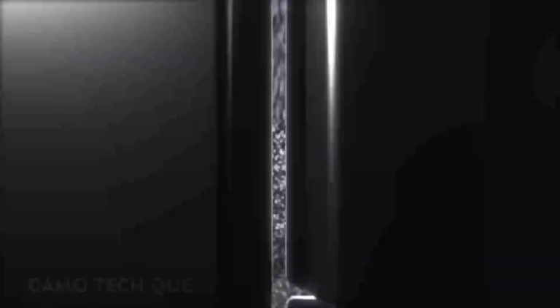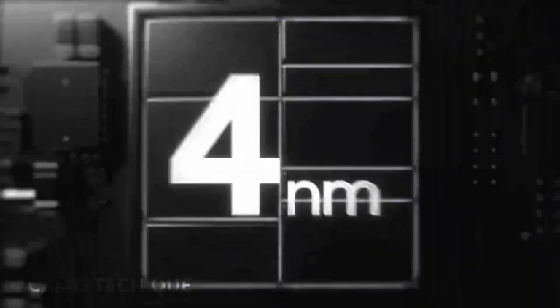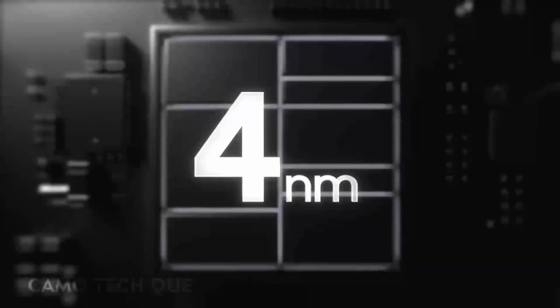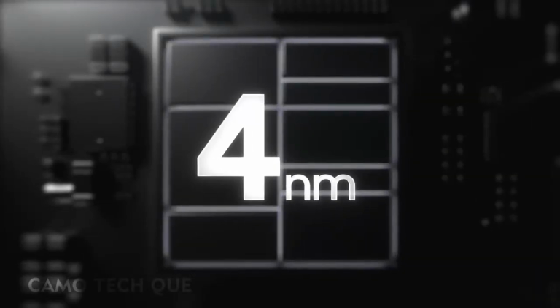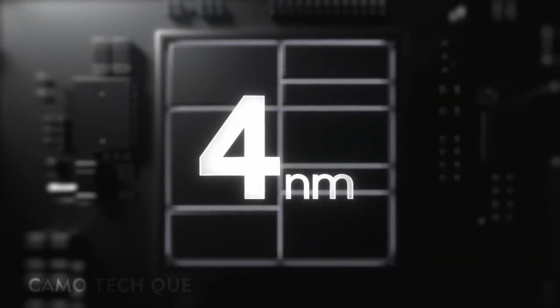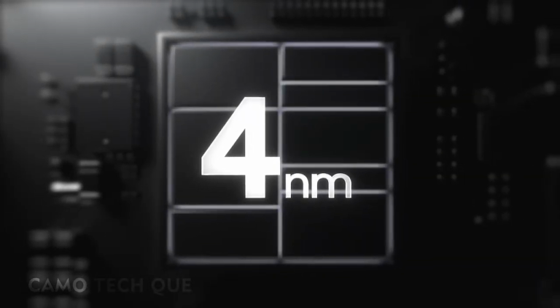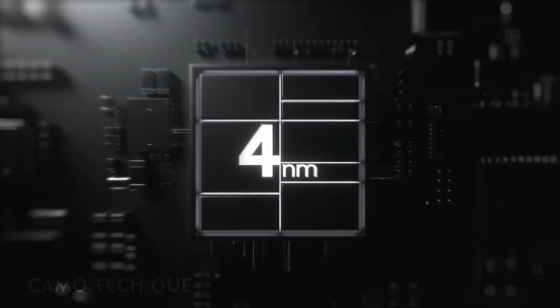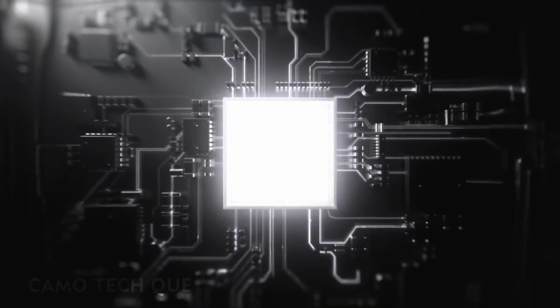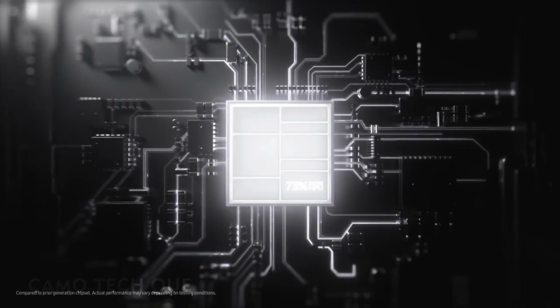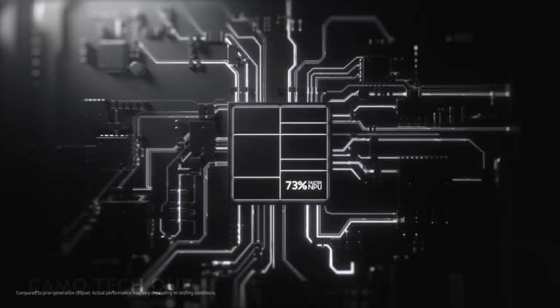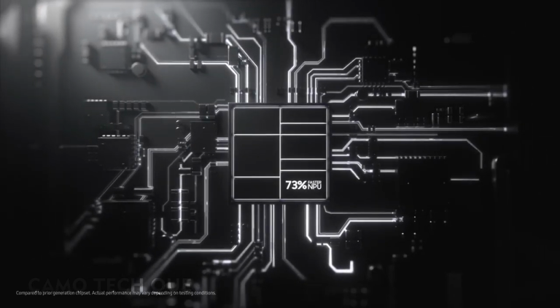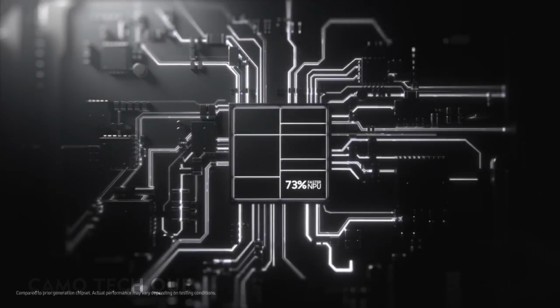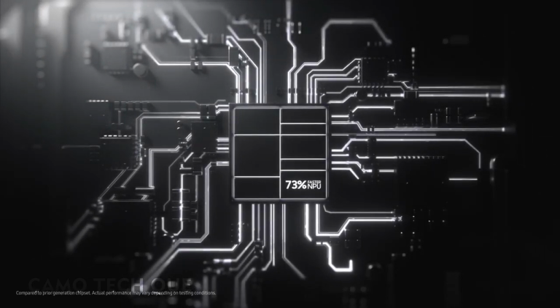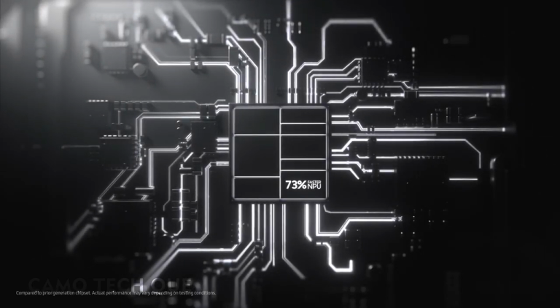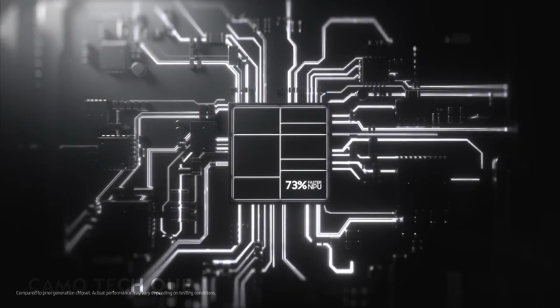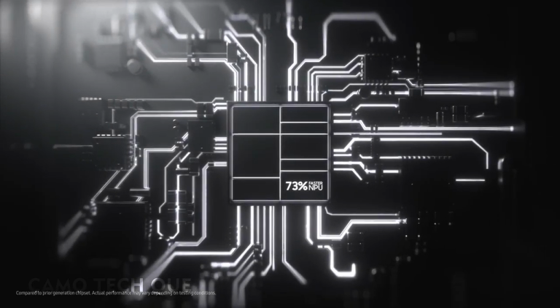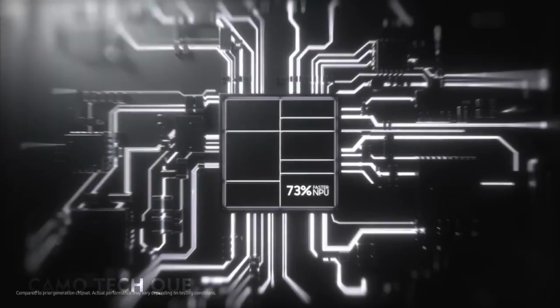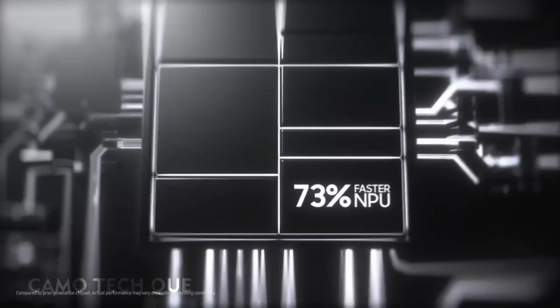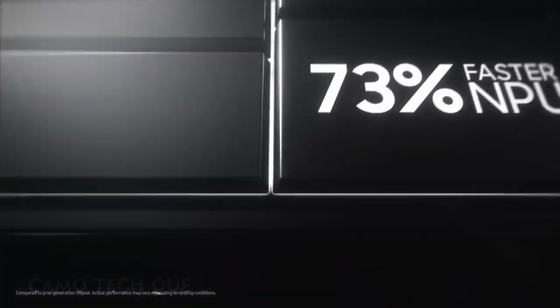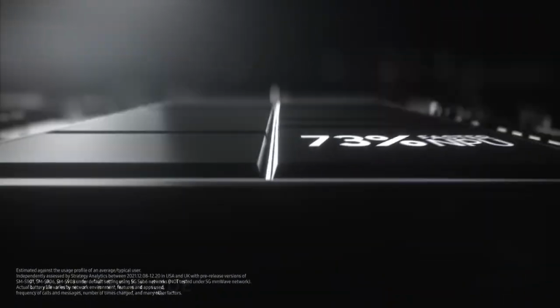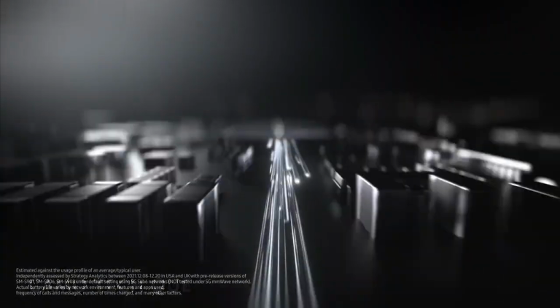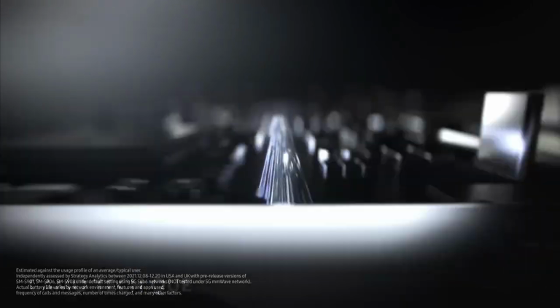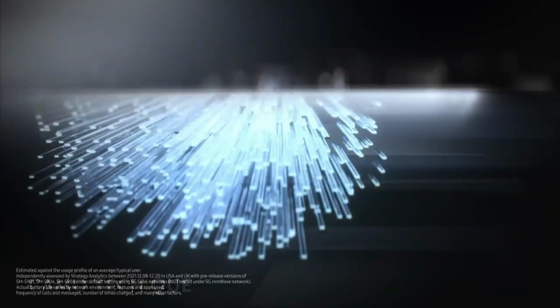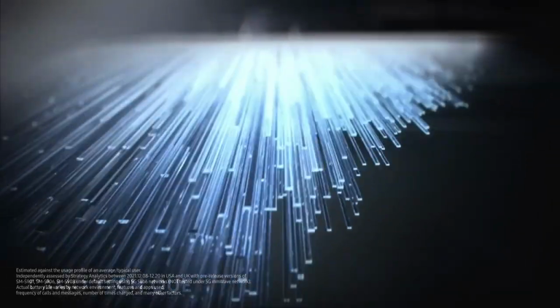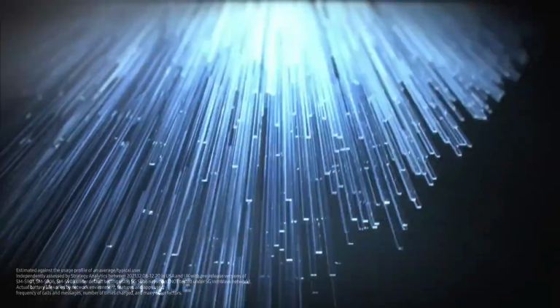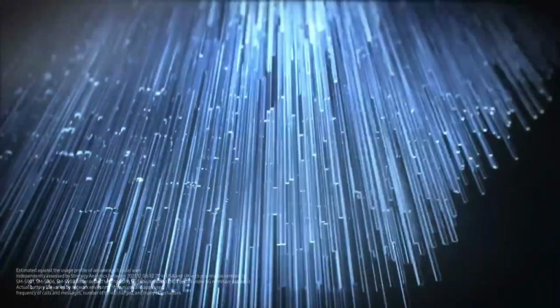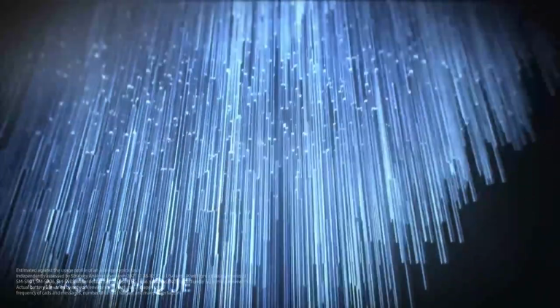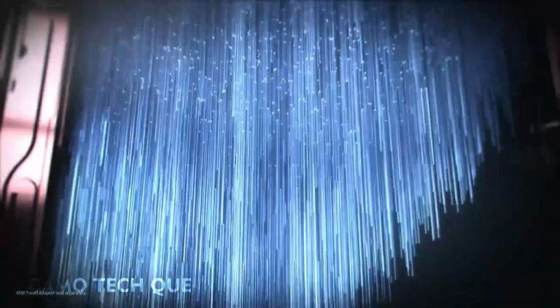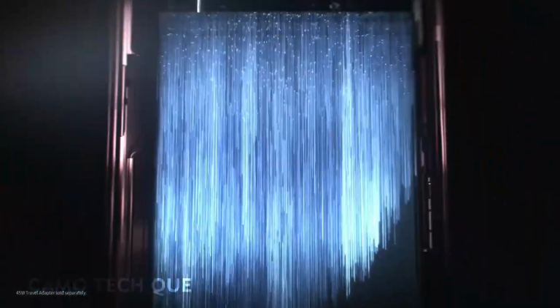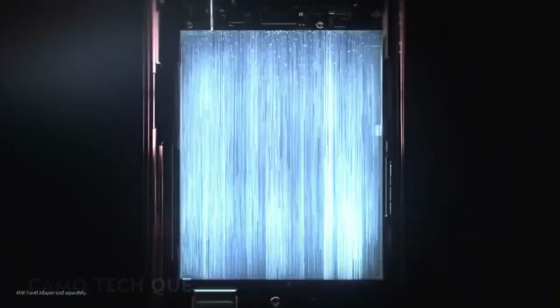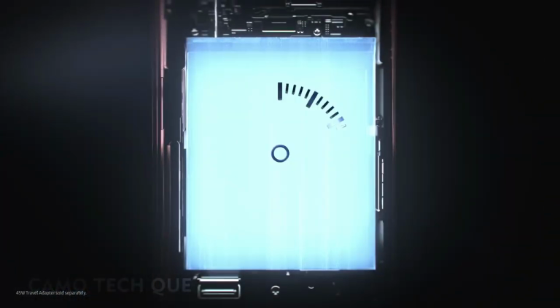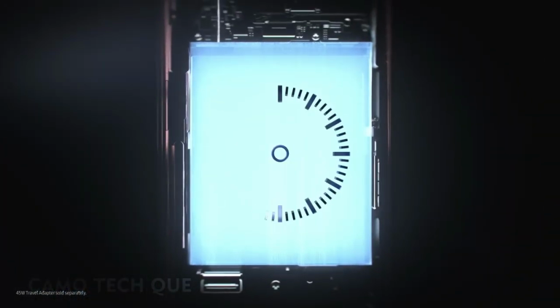This is a 4 nanometer processor, the fastest on Galaxy, with a 73% faster MPU. It fuels a long-lasting battery that can go beyond a day on a single 45-watt super fast charge.